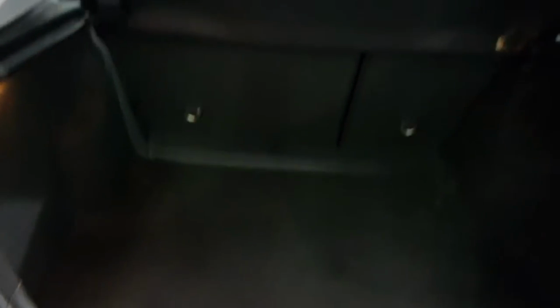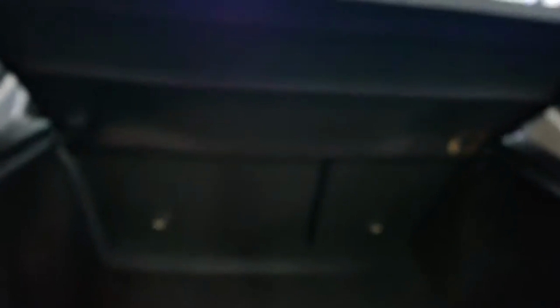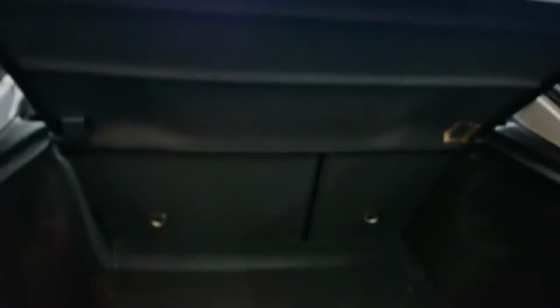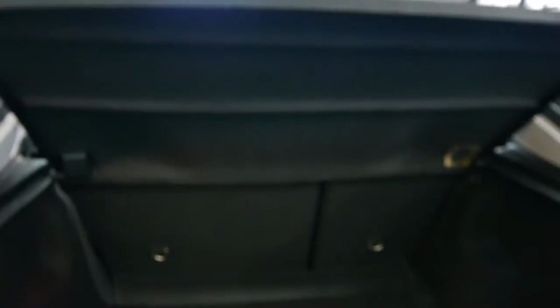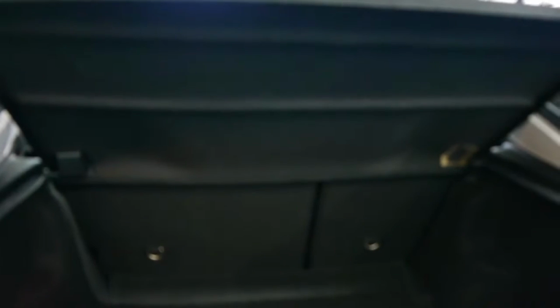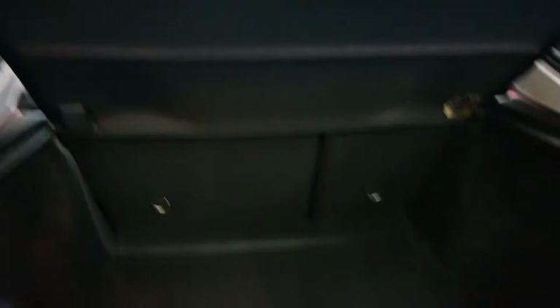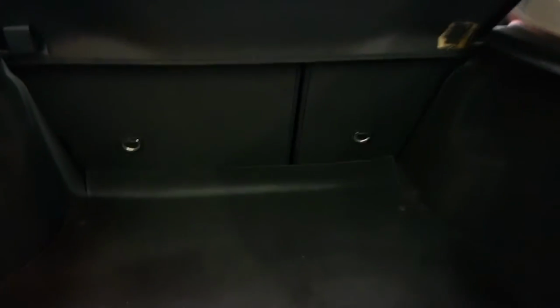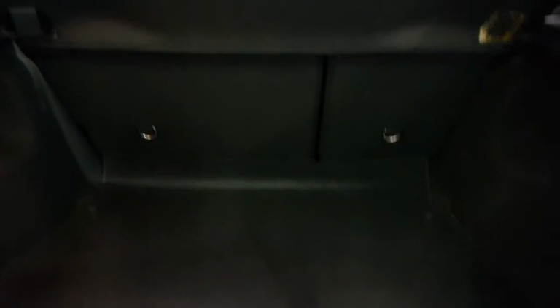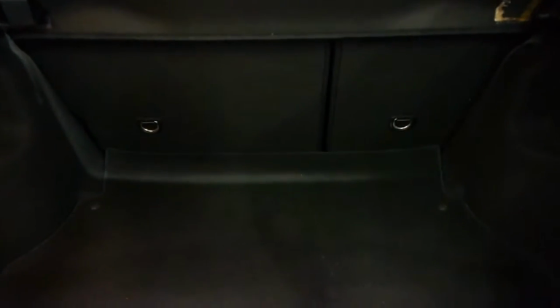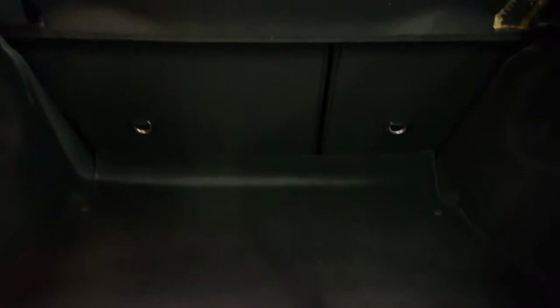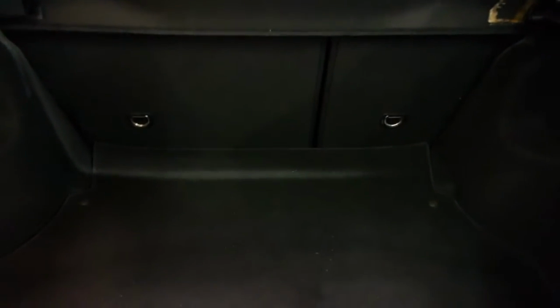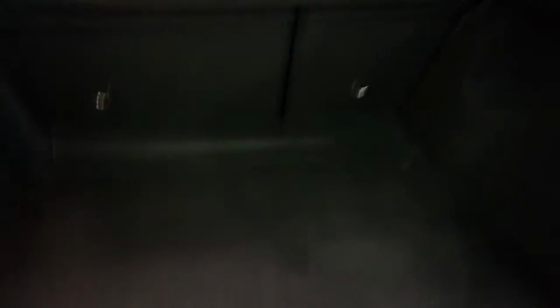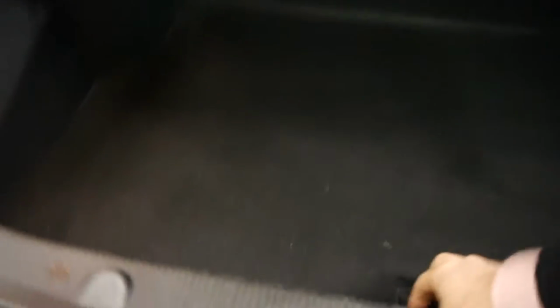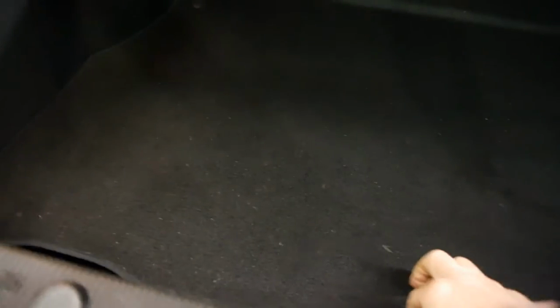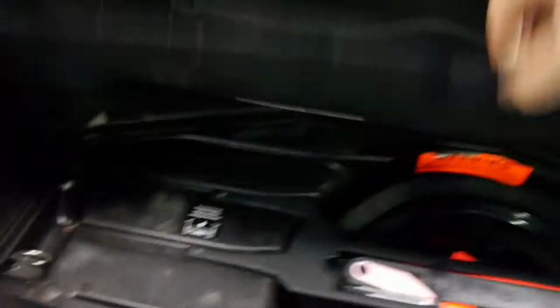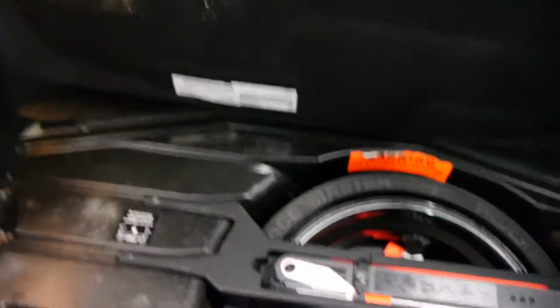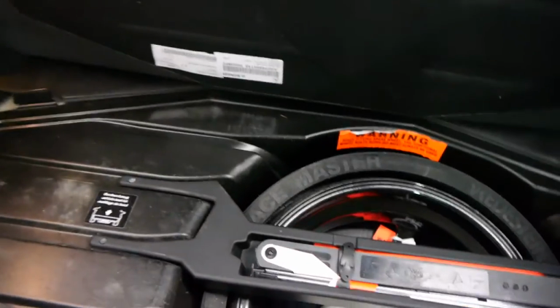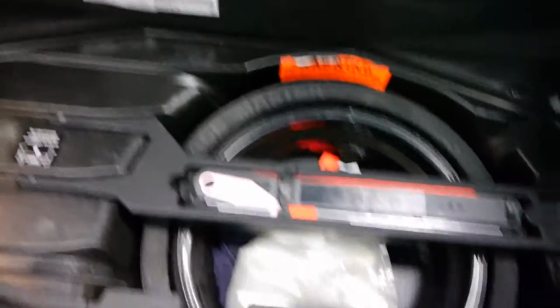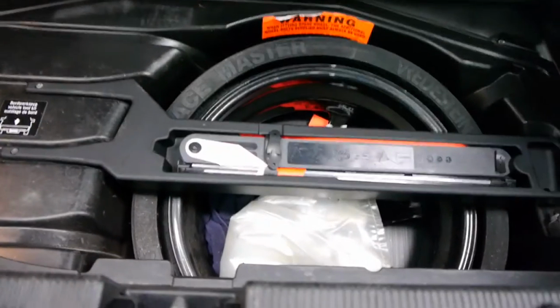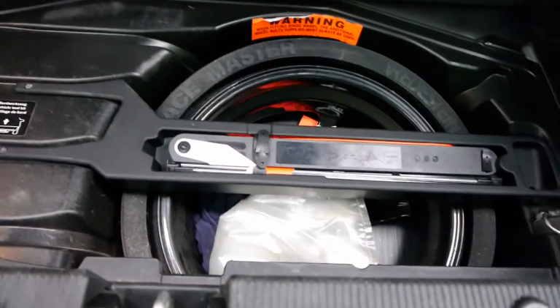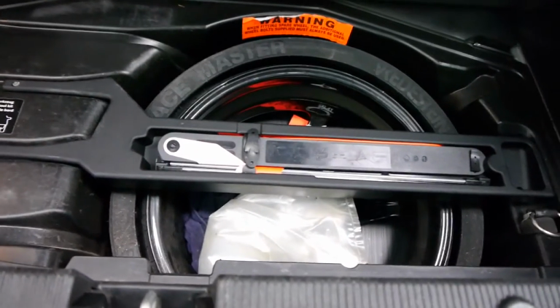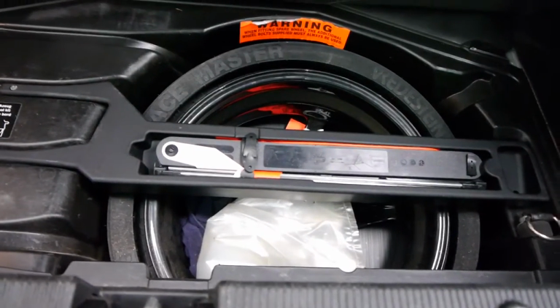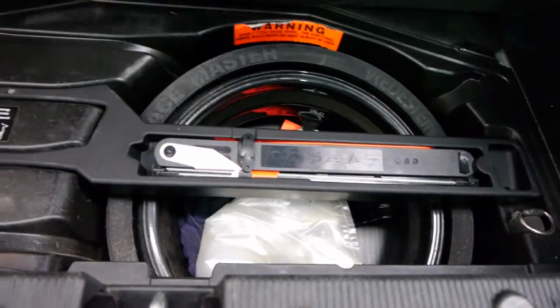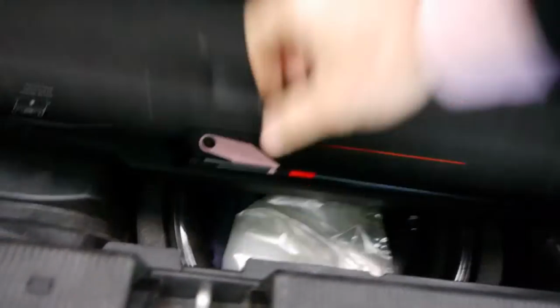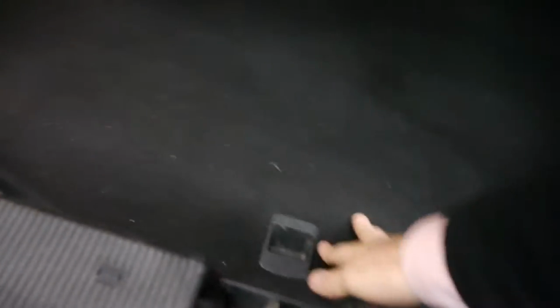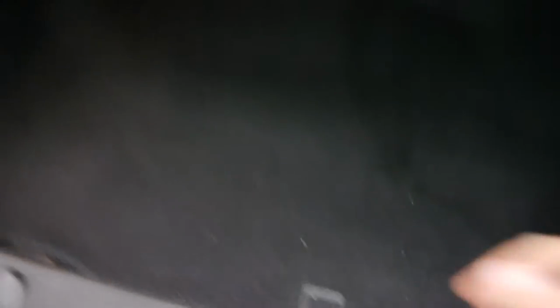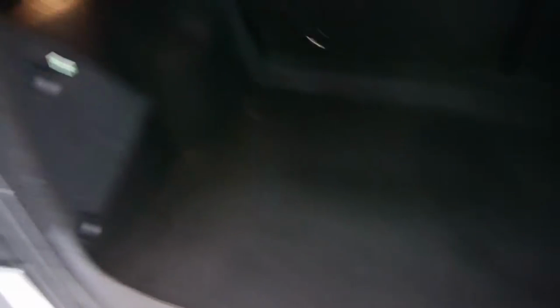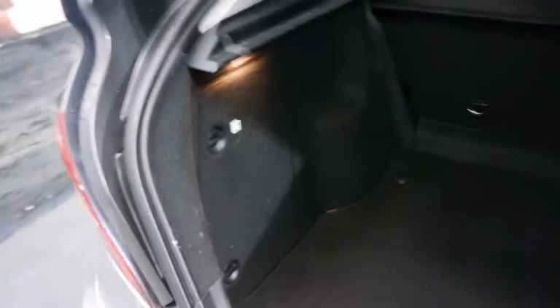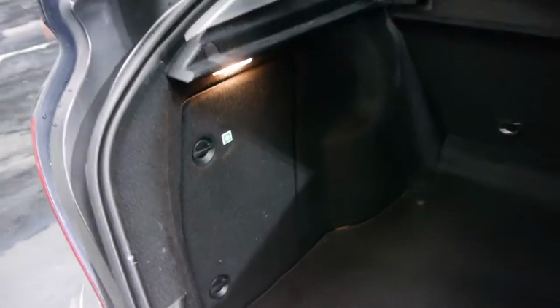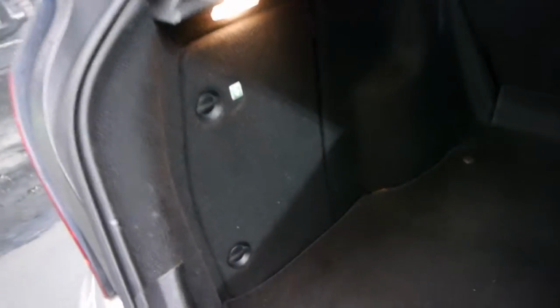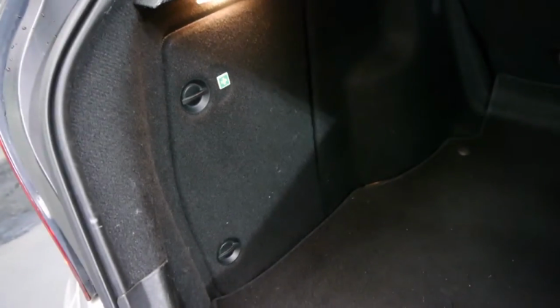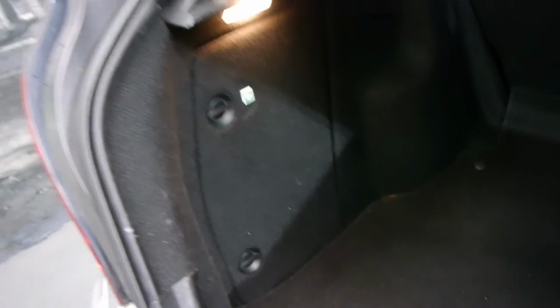It's even got that parcel tray and the fold-forward split seats. Just have a quick look under here — you'll see the mini space-saver tyre with the tools, the jack, and you even get a first-aid kit over there.